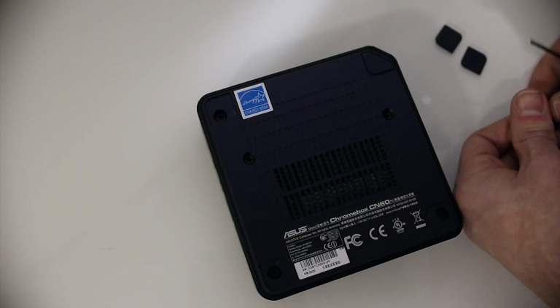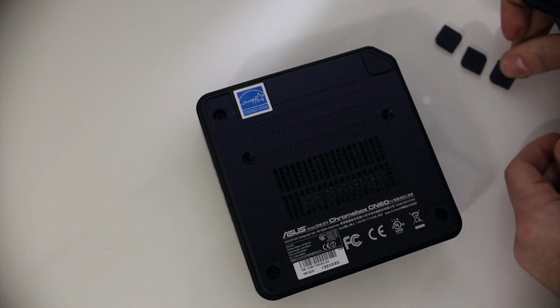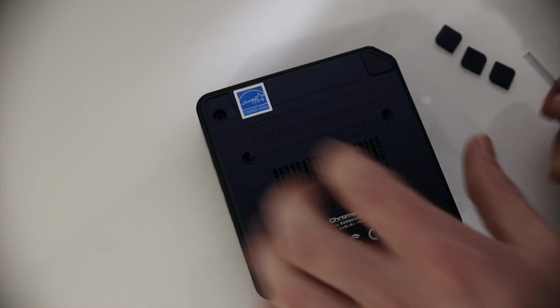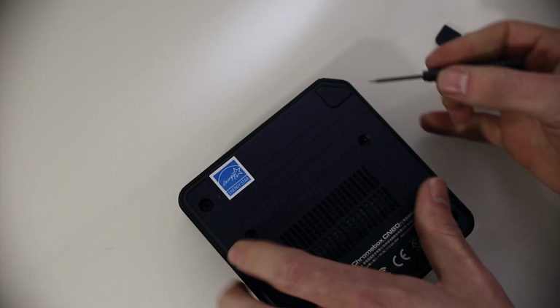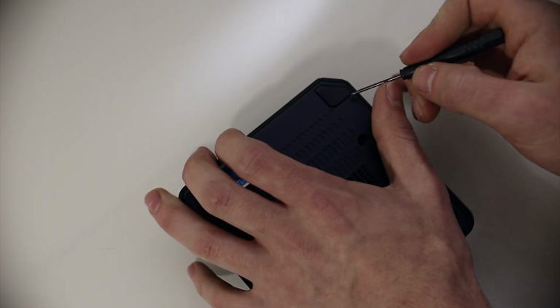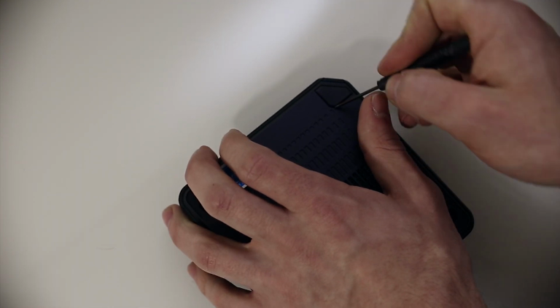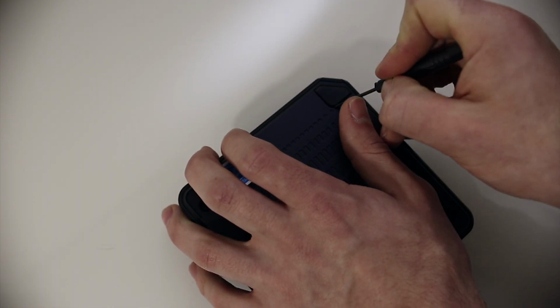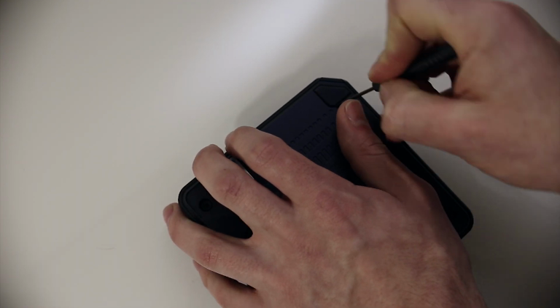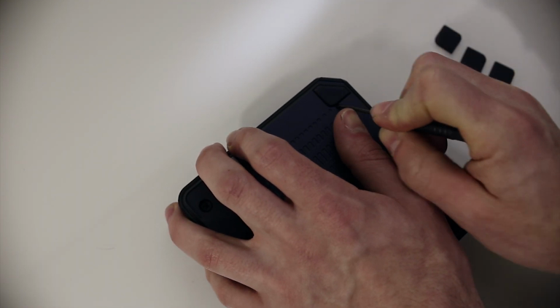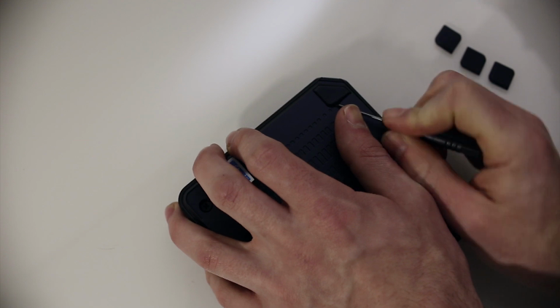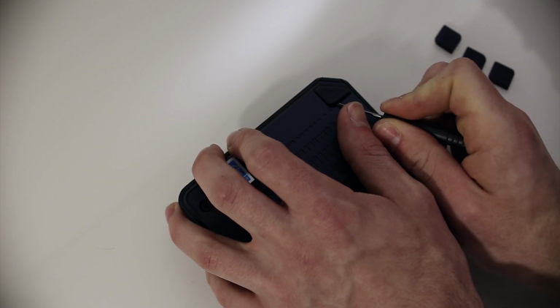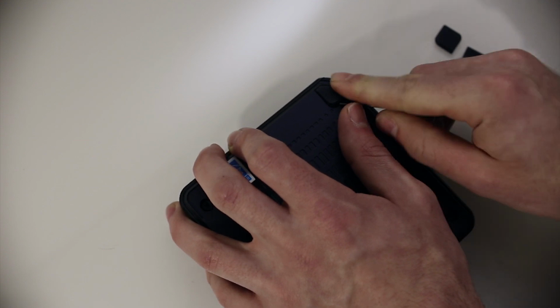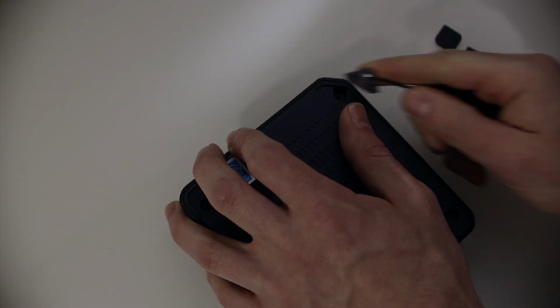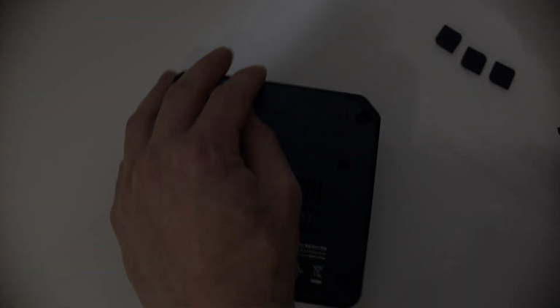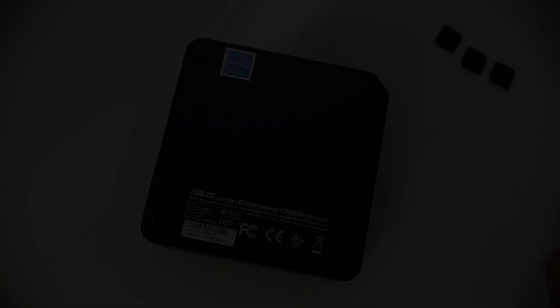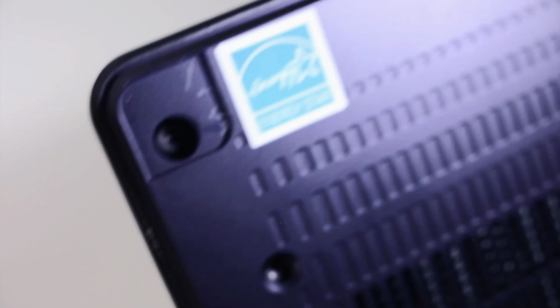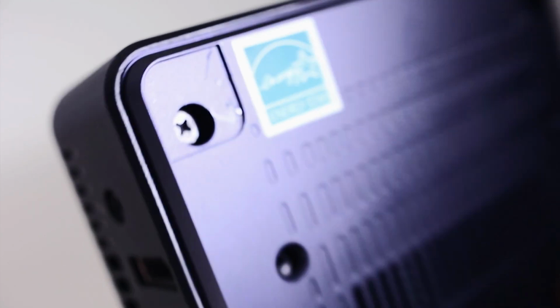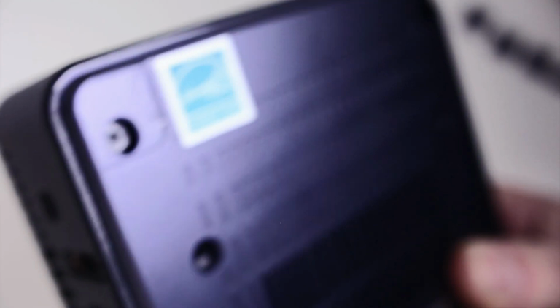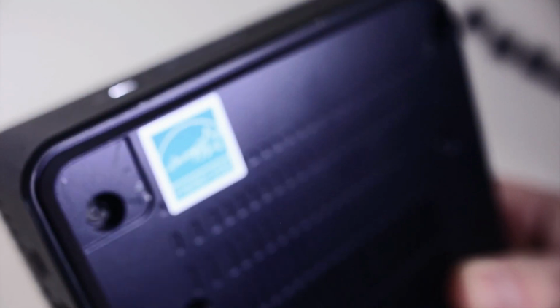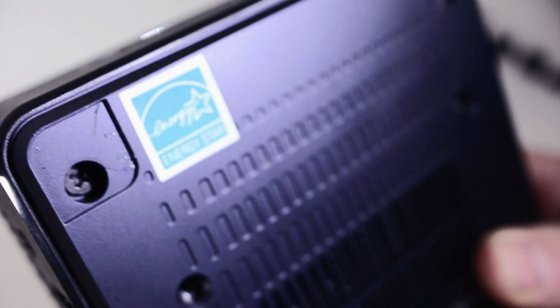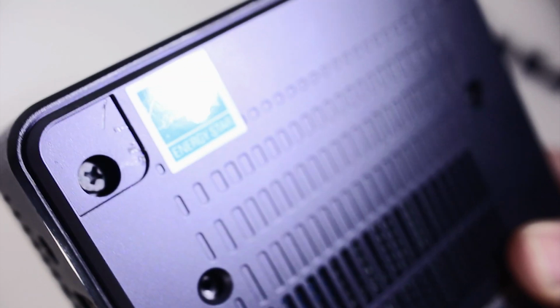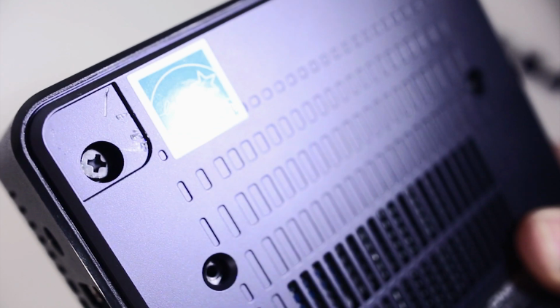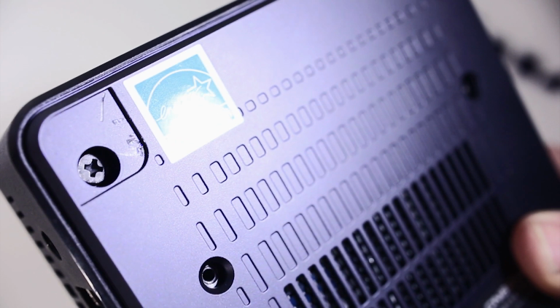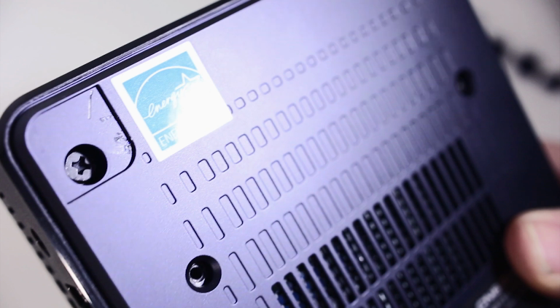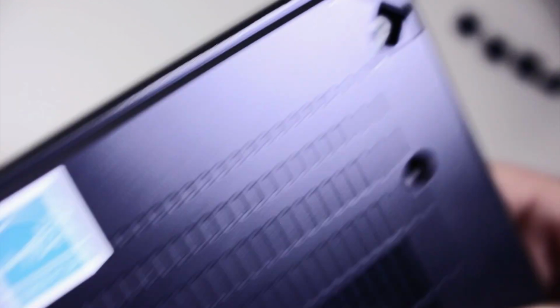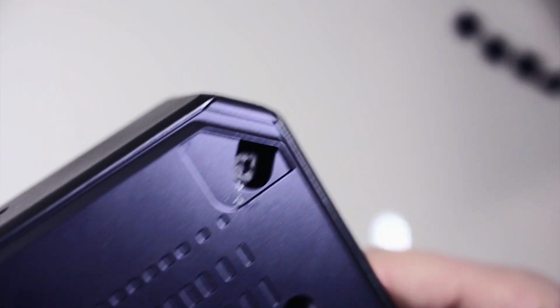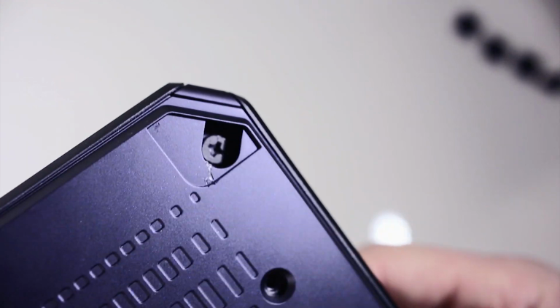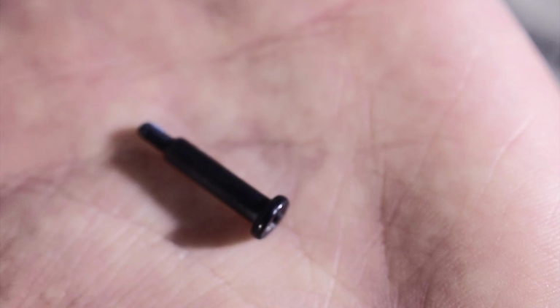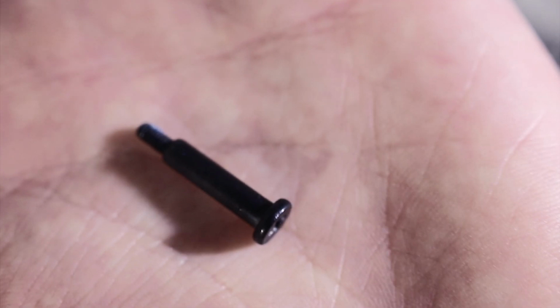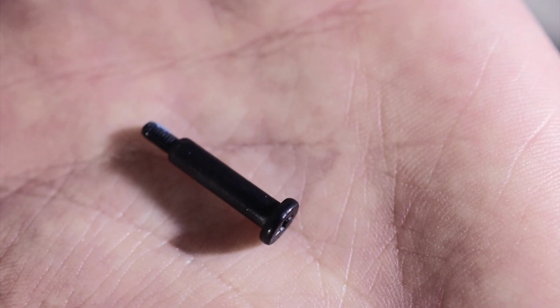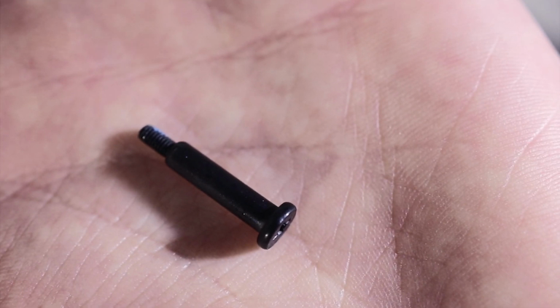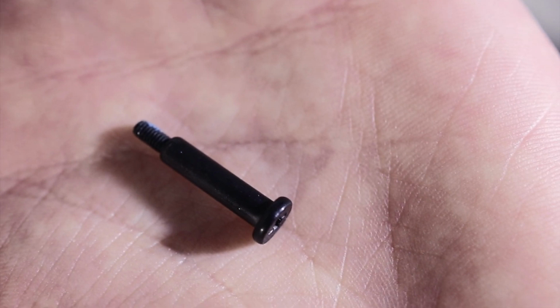Once you remove the rubber feet, you will see the four Phillips head screws that you need to remove. I used a PH1 Phillips head screwdriver to remove these. Carefully remove all four and place them off to the side.